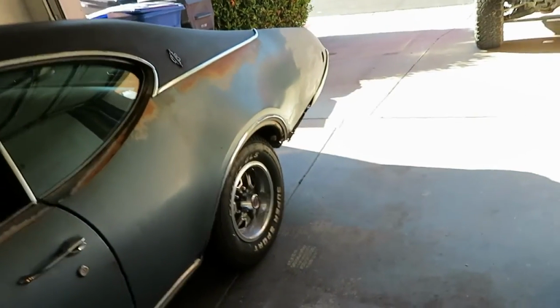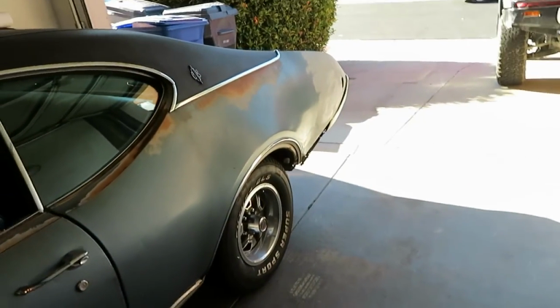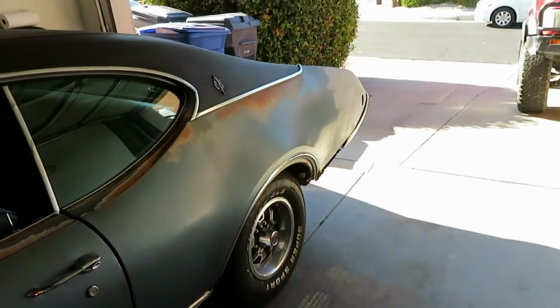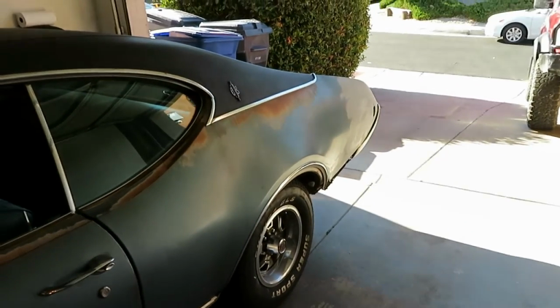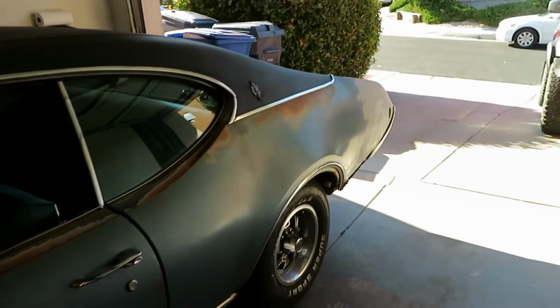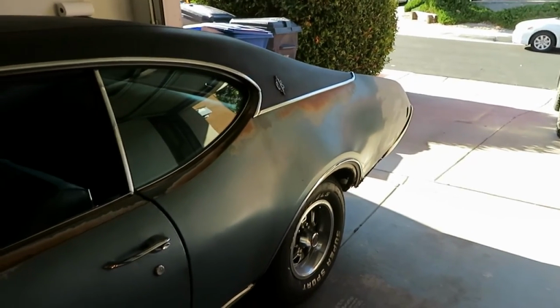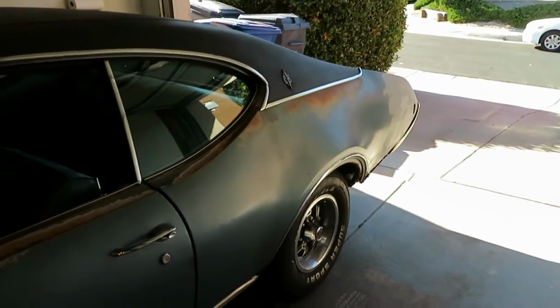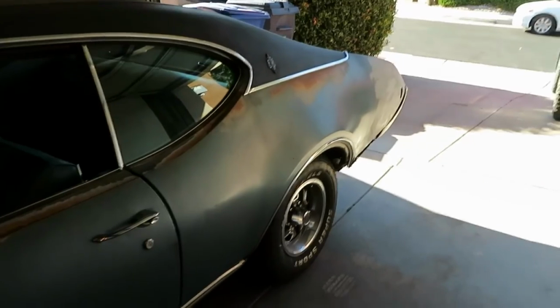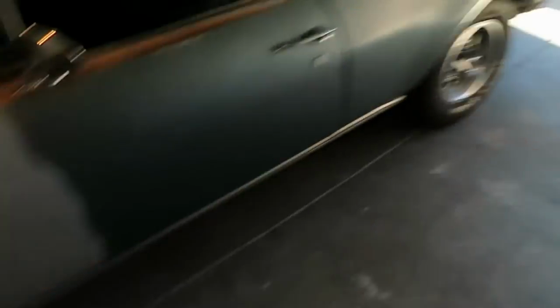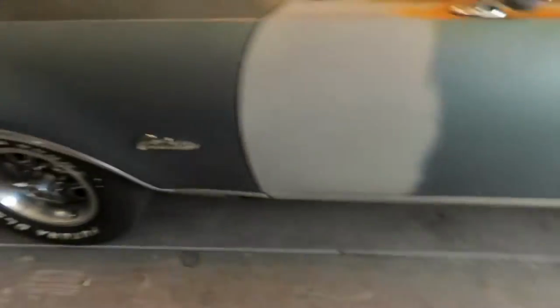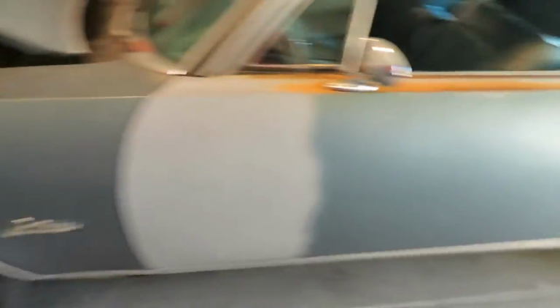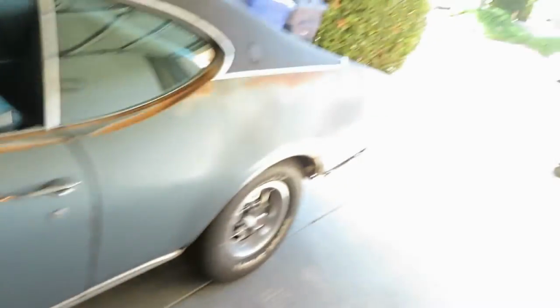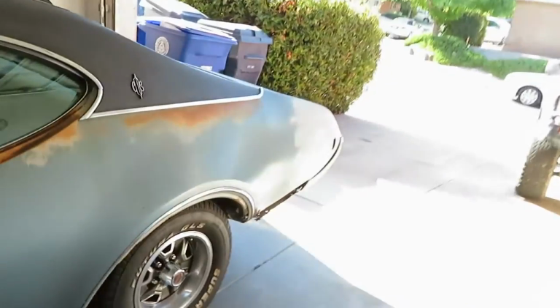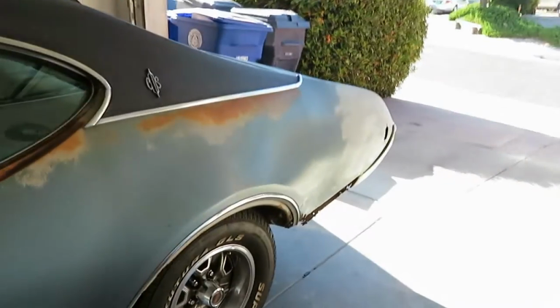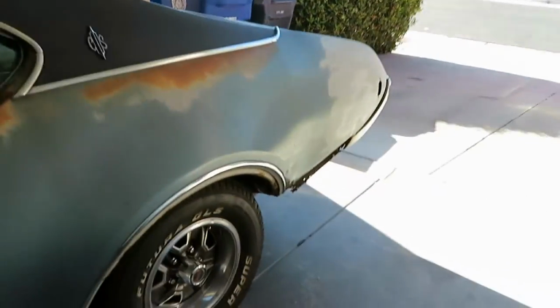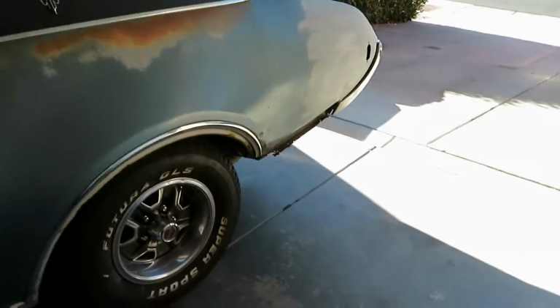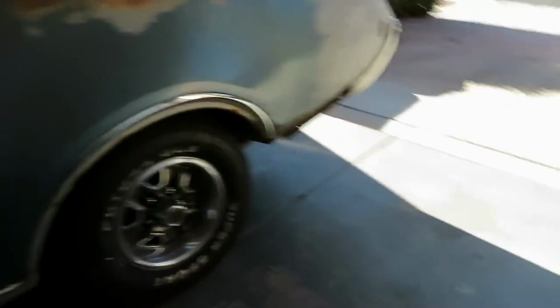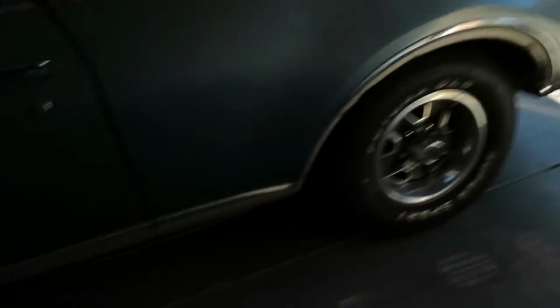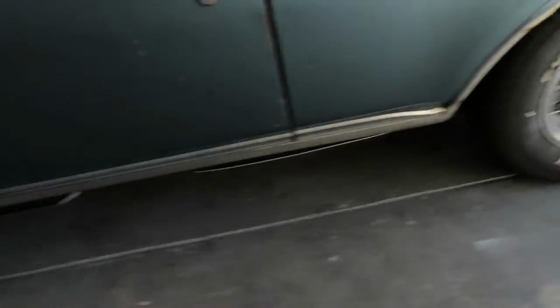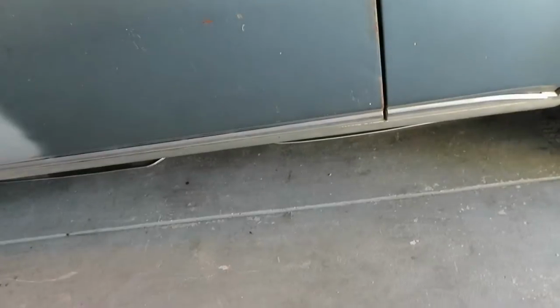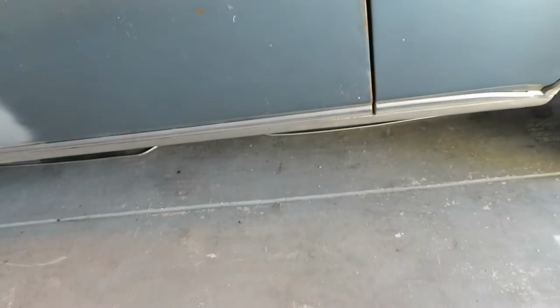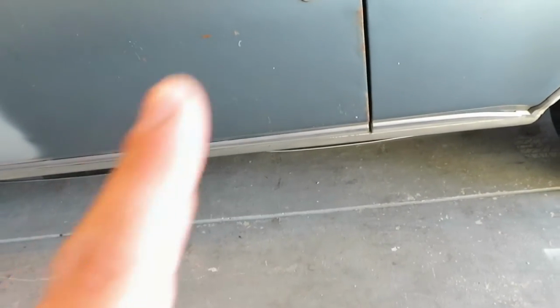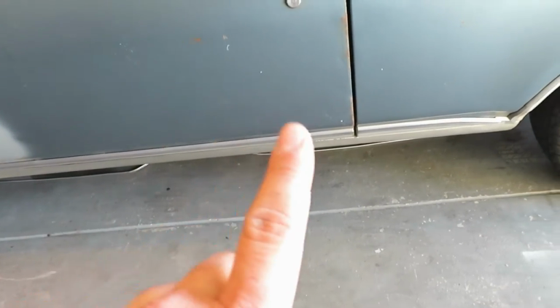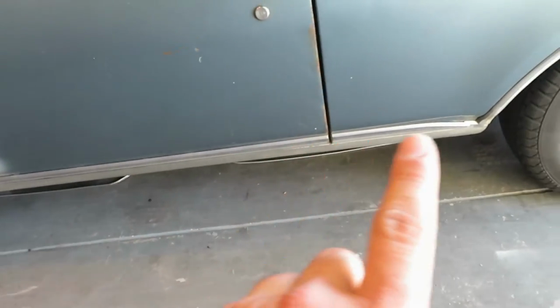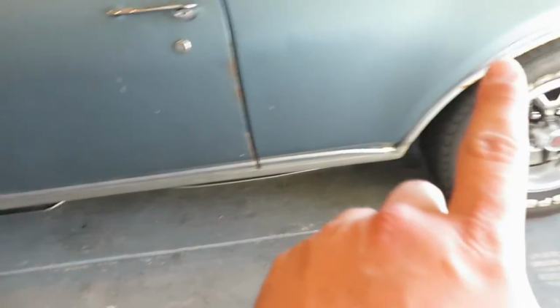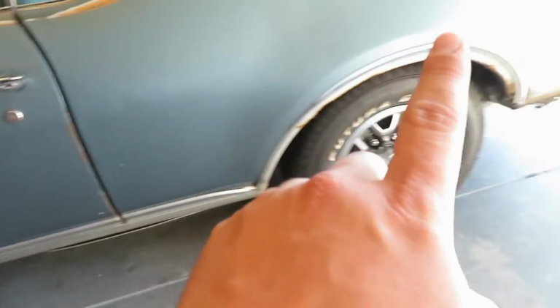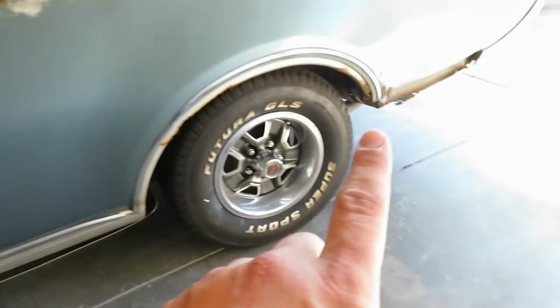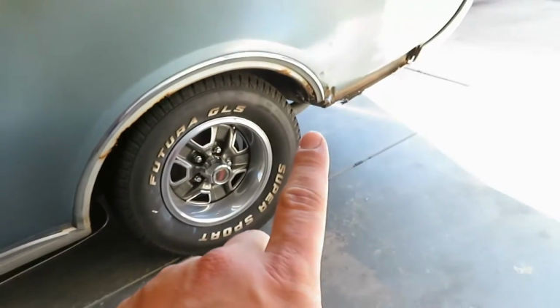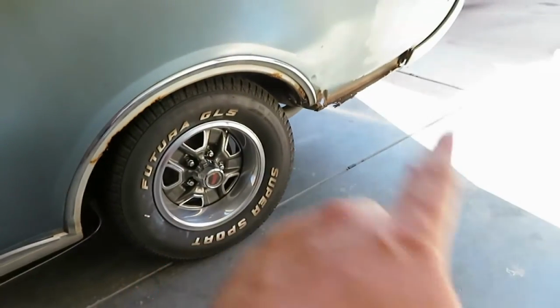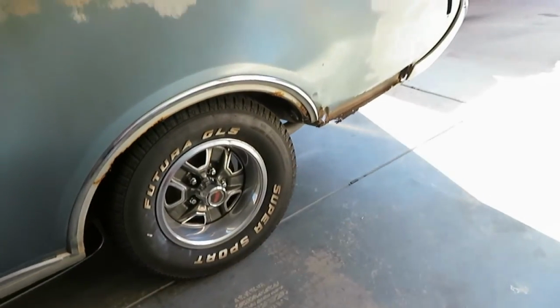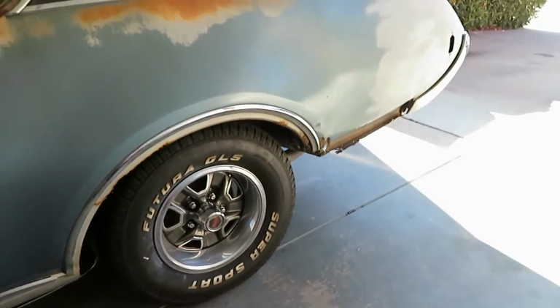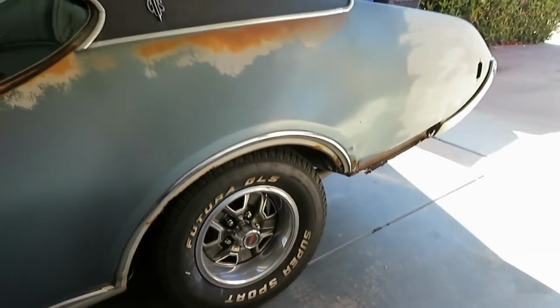Need to start buying my patch panels and trim kit, because I don't have the trim. You can see this chrome here — it just gets there and it's gone.